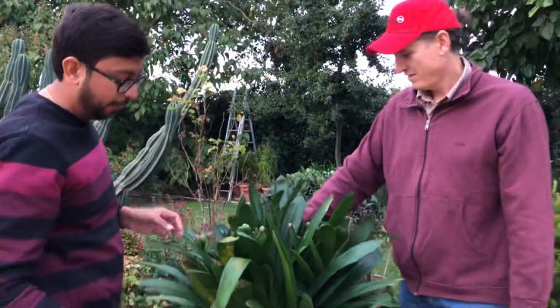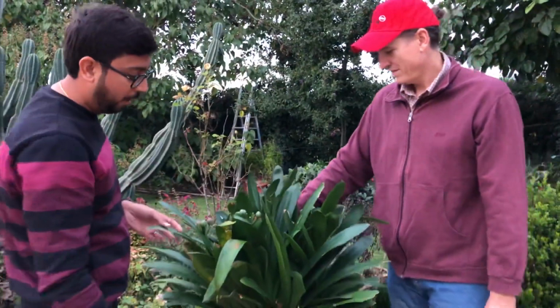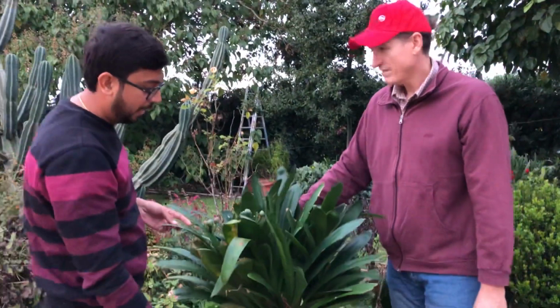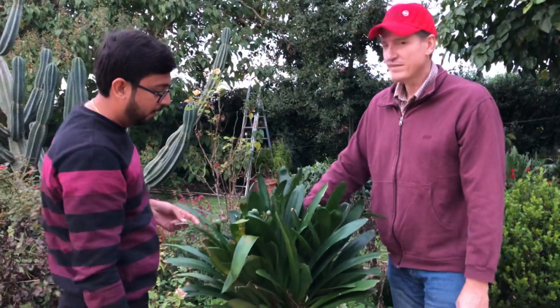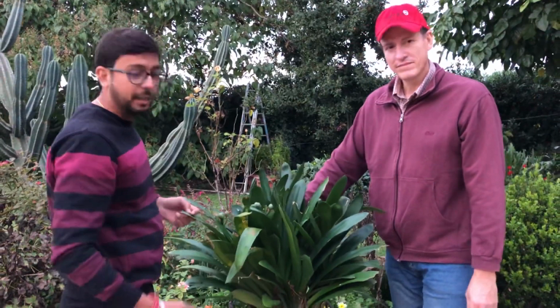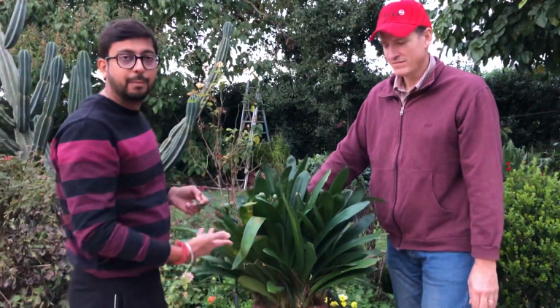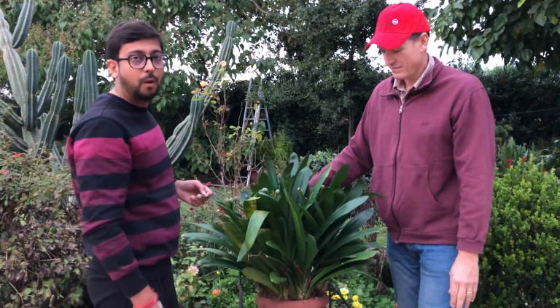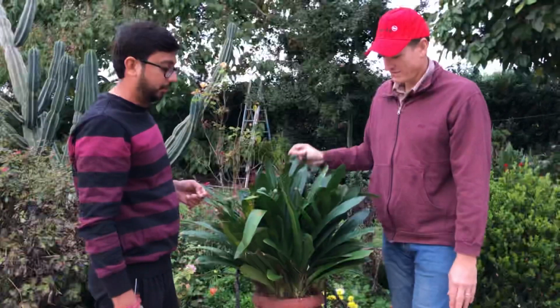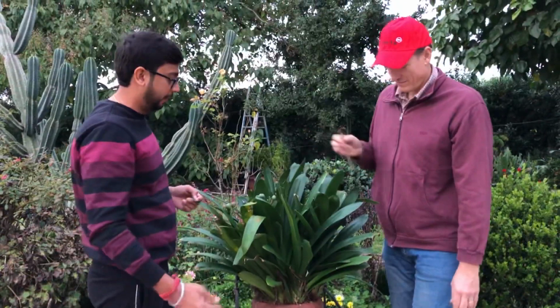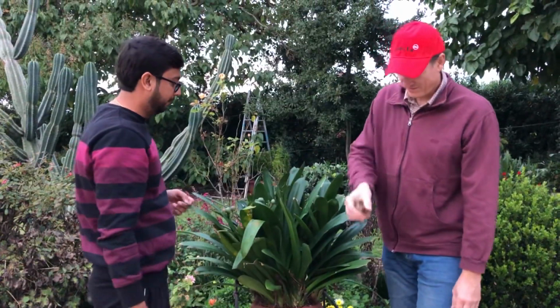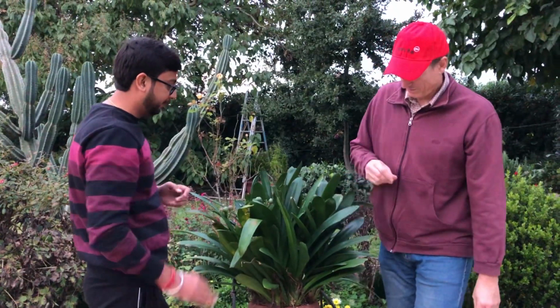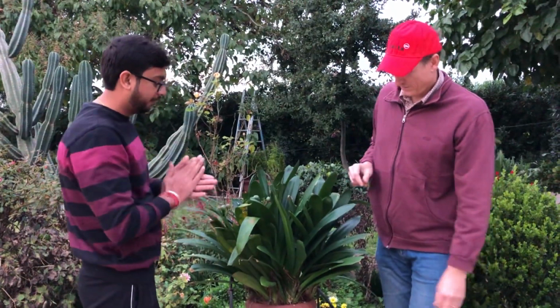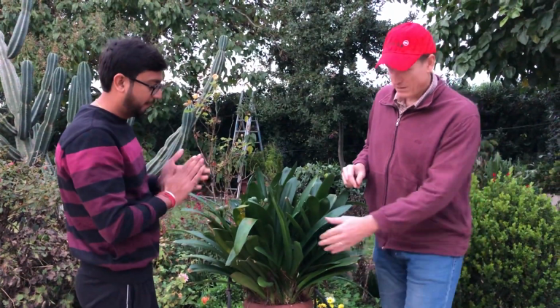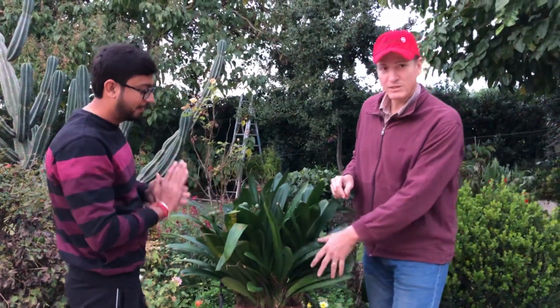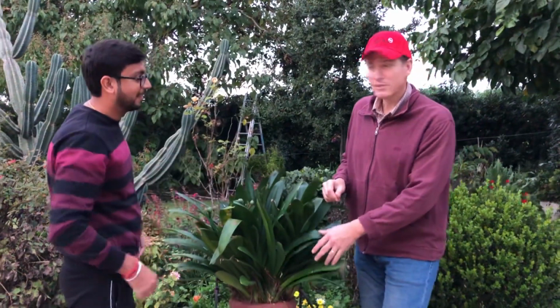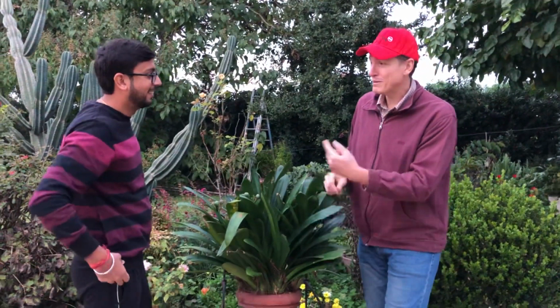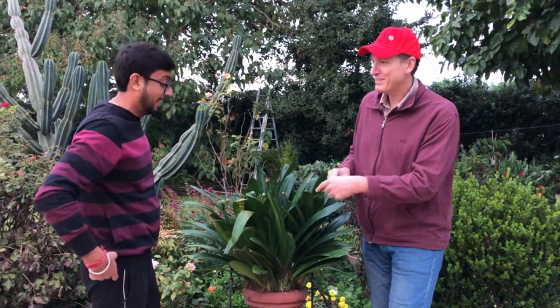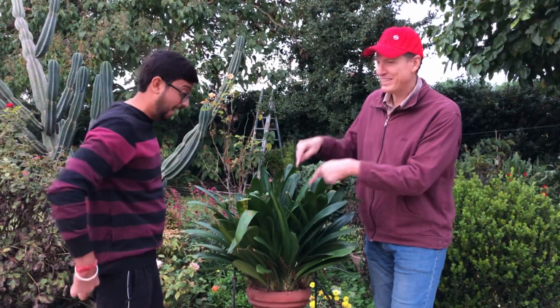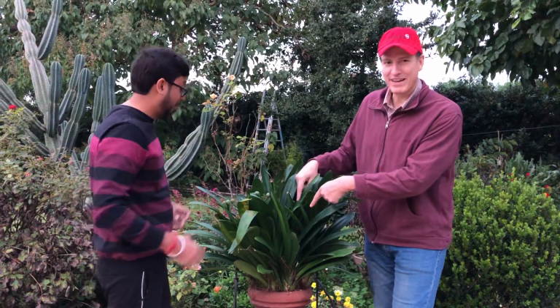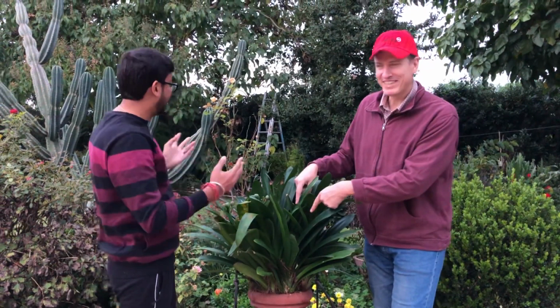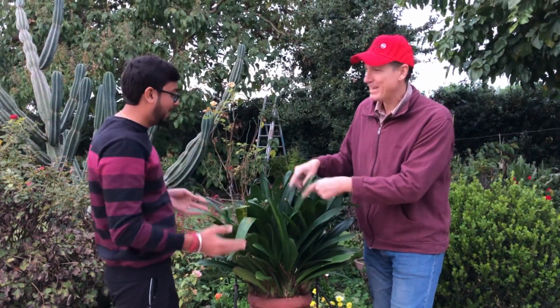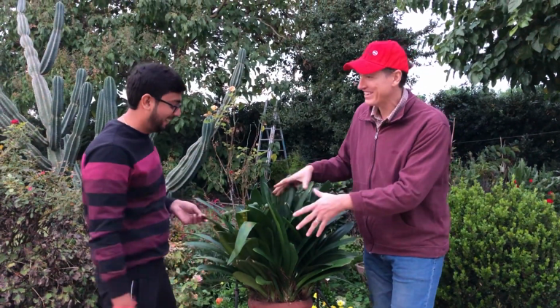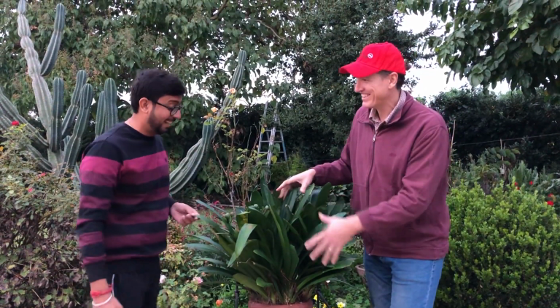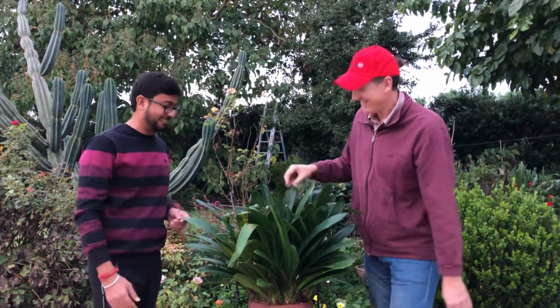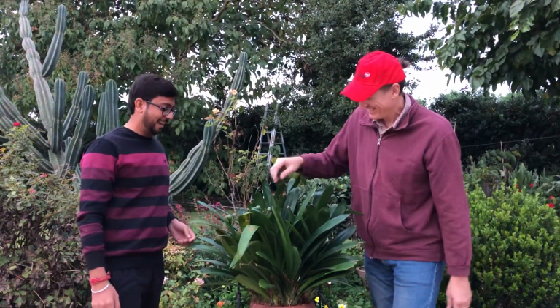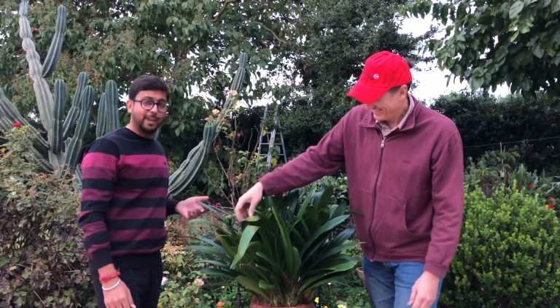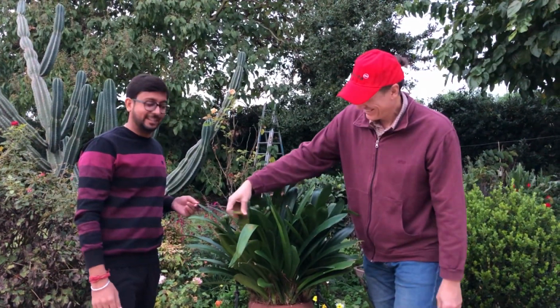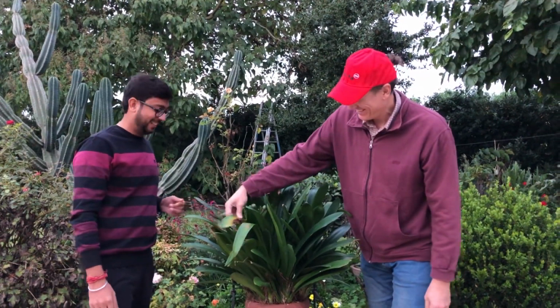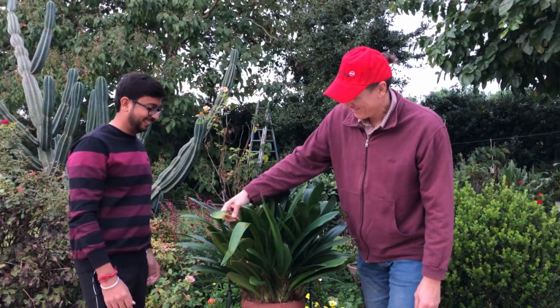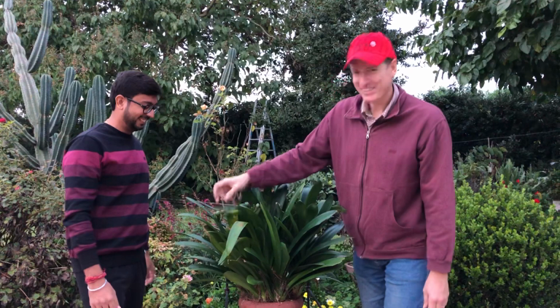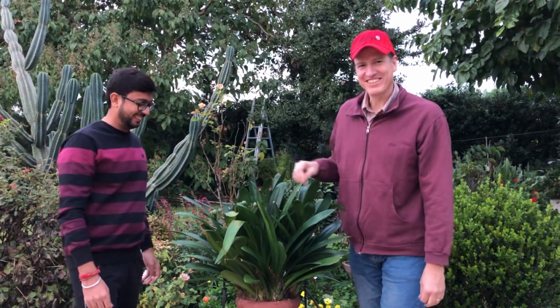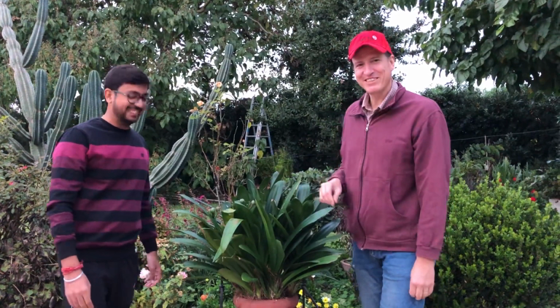In the summers you can bring them out again and give them more water. That's it! Thank you, Himanshu. I hope you will come back to see them flowering in April. Very nice garden — I loved it! Thank you very much.